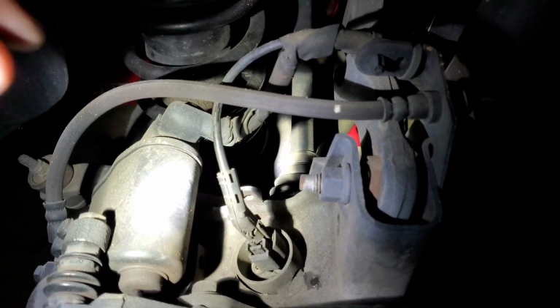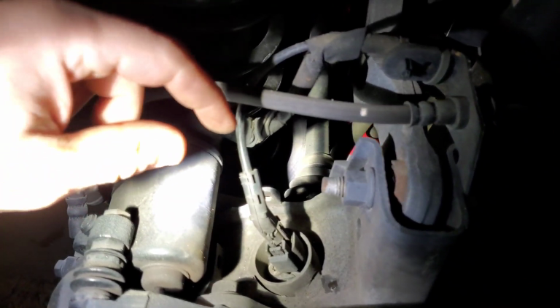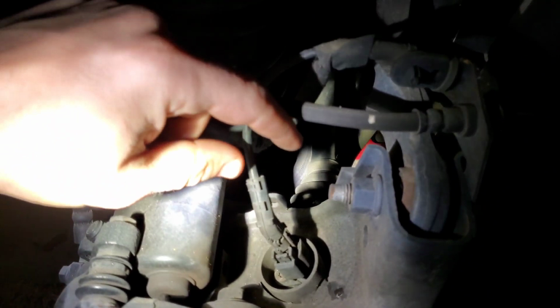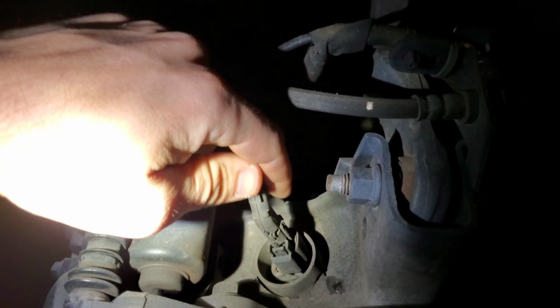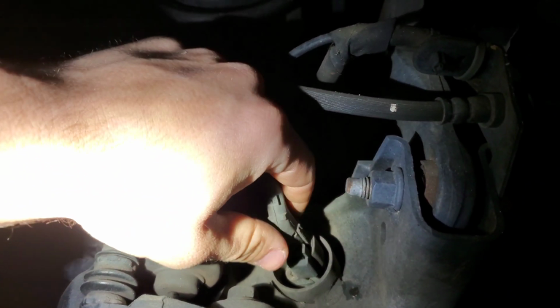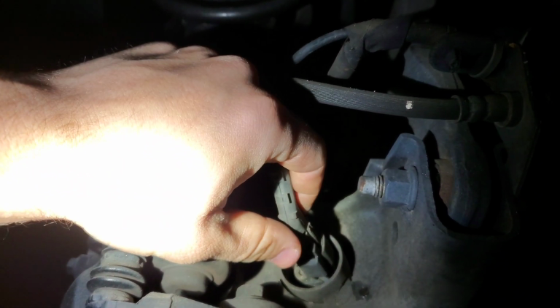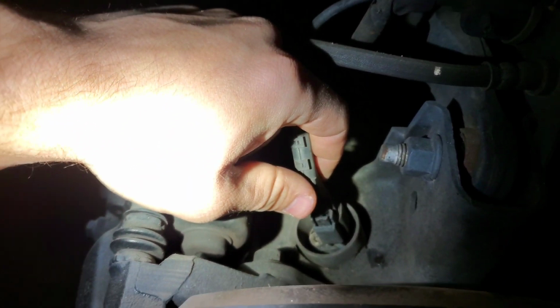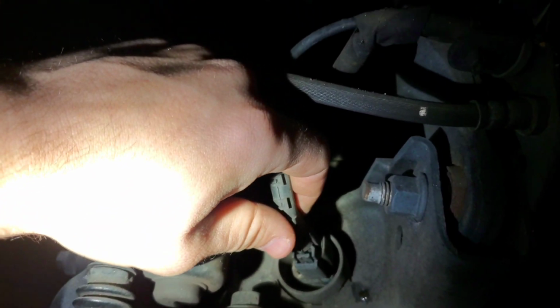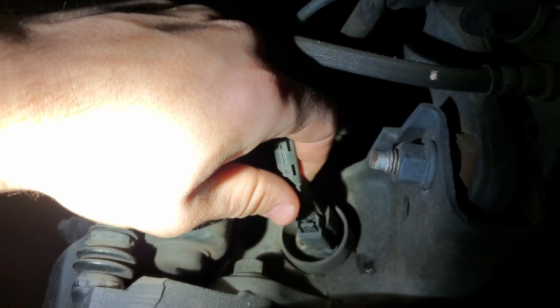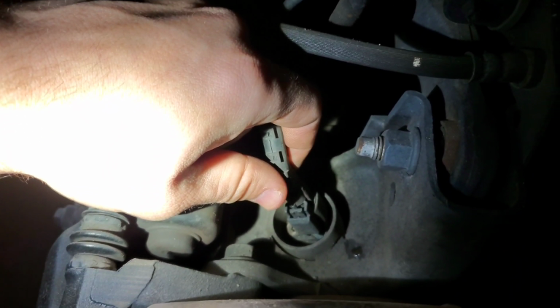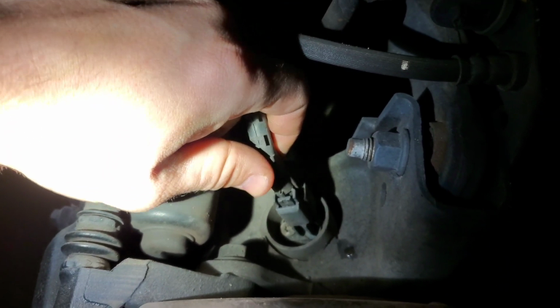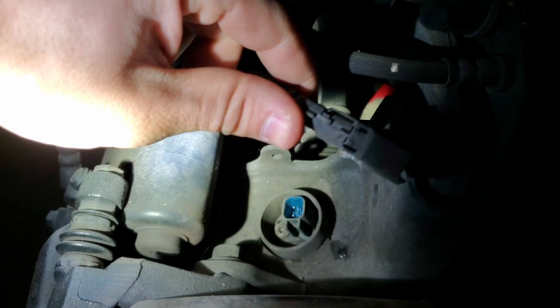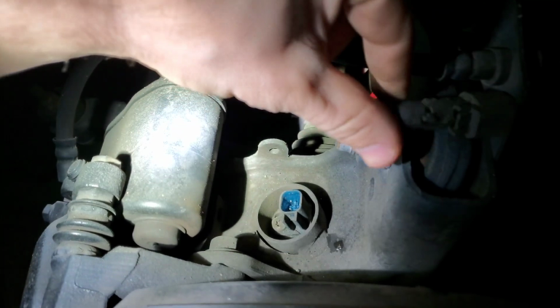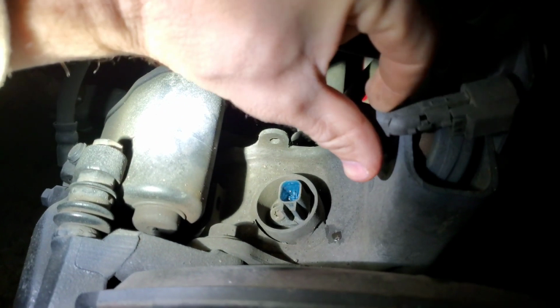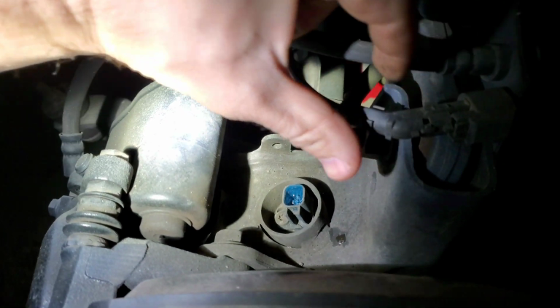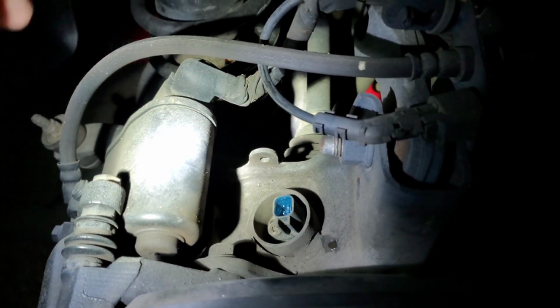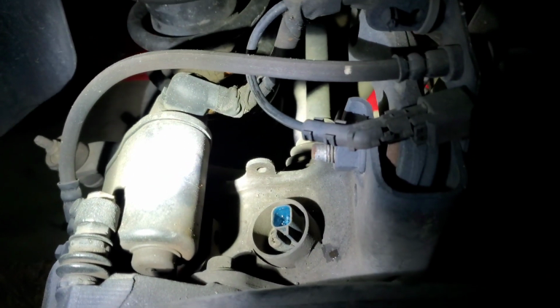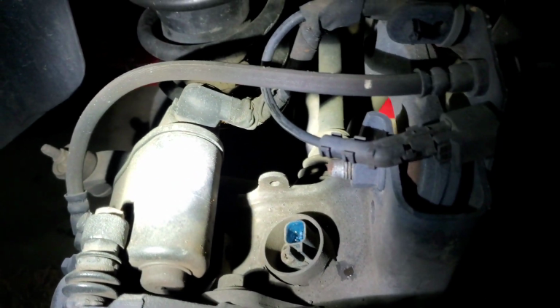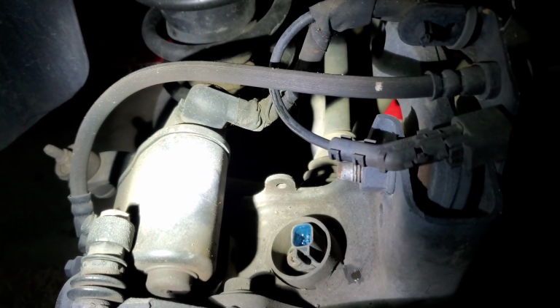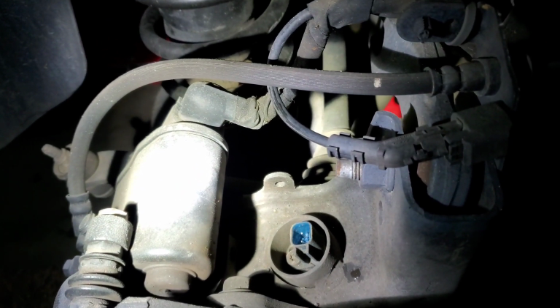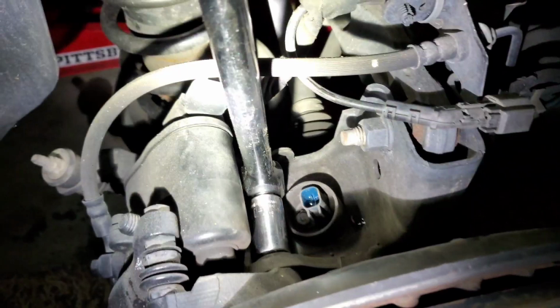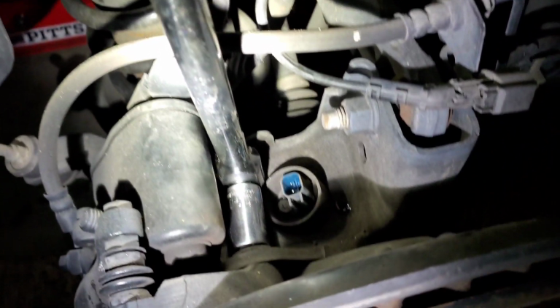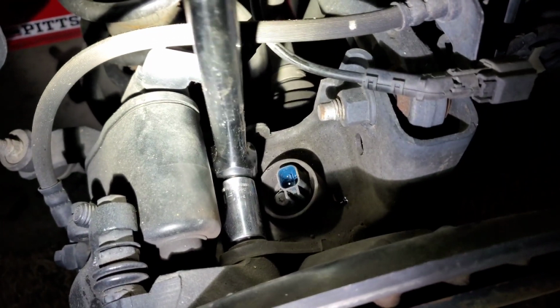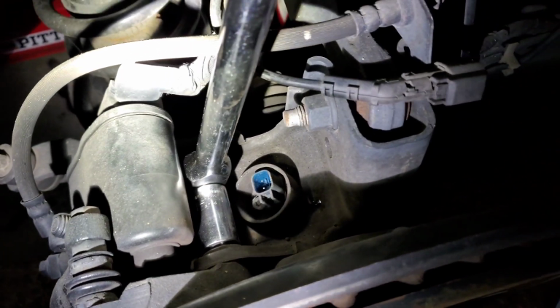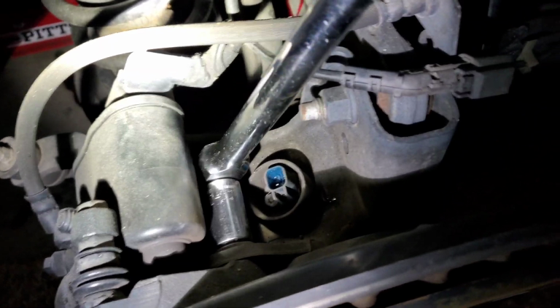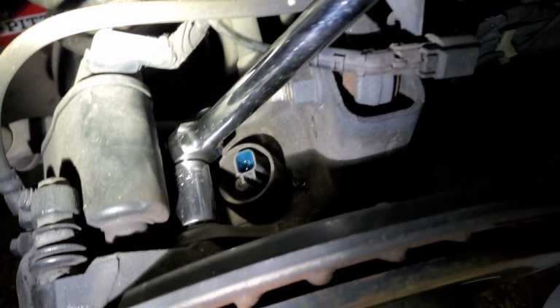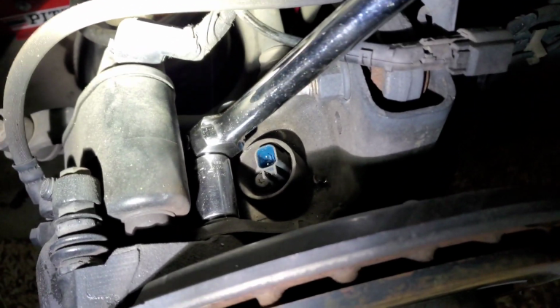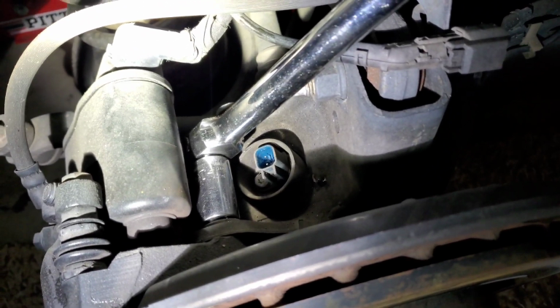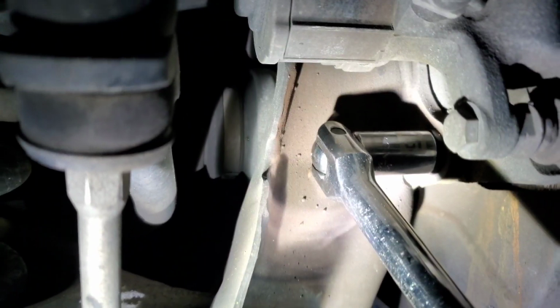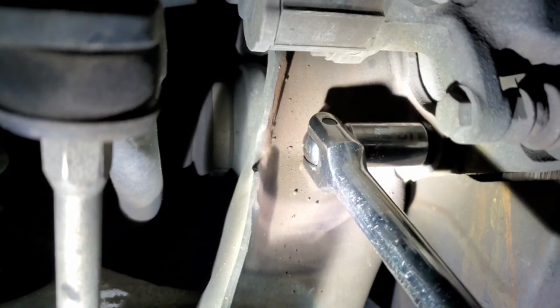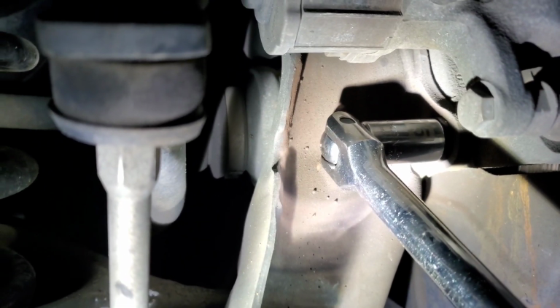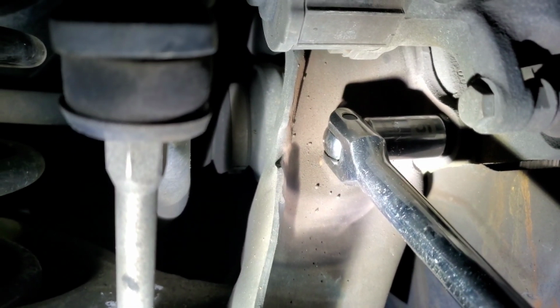To get to the top caliper bolt, you're going to want to remove the plug for the sensor to give easier access so you don't mess up any wiring. Go ahead and loosen that top bolt, then the bottom bolt — go ahead and loosen that one too.